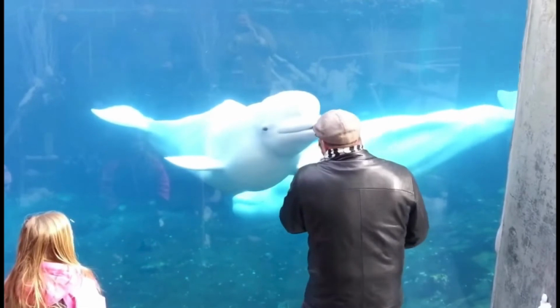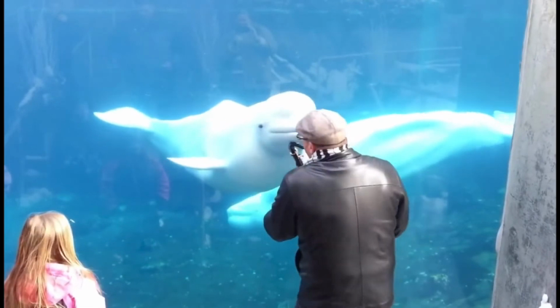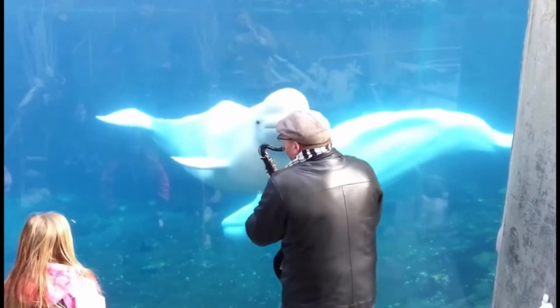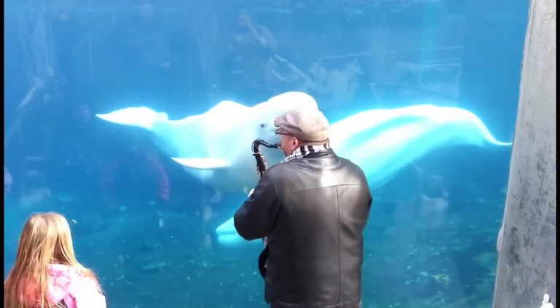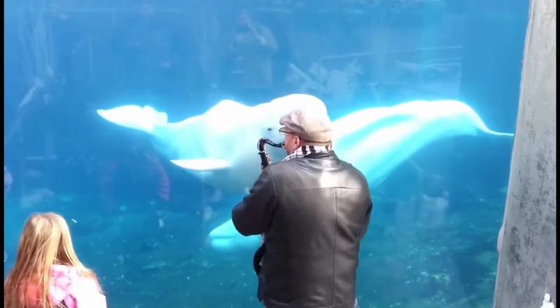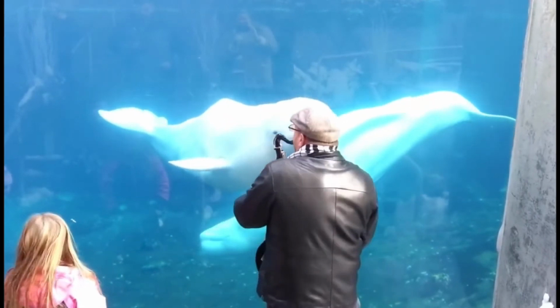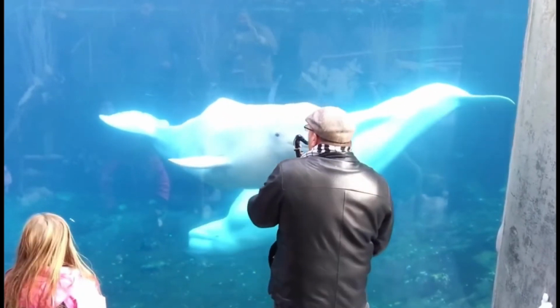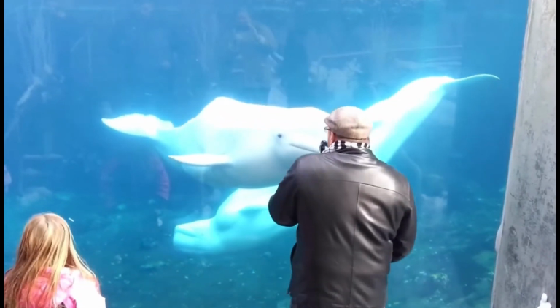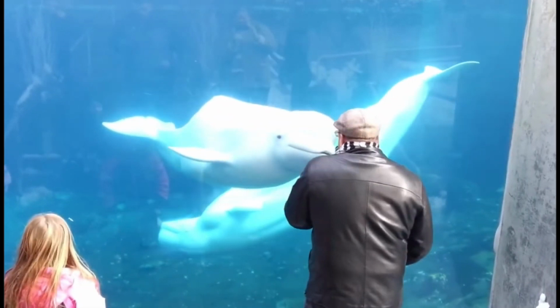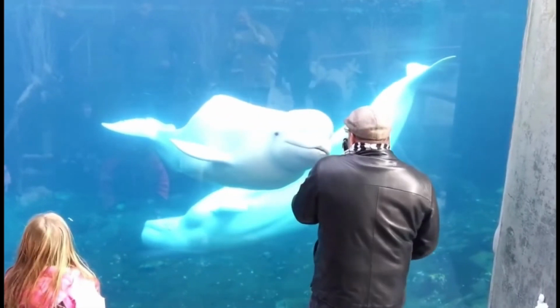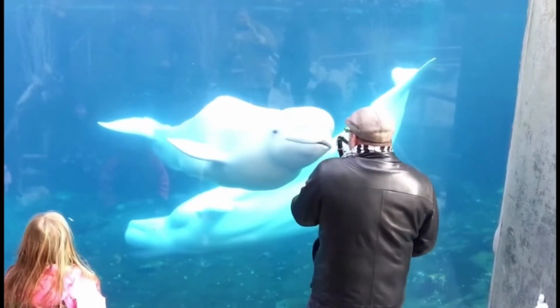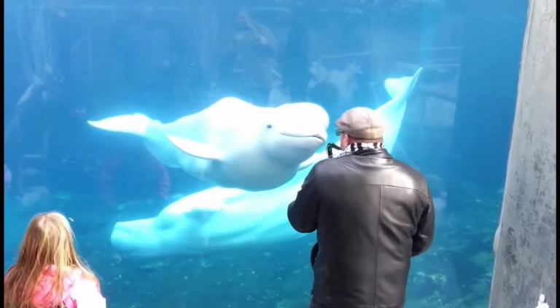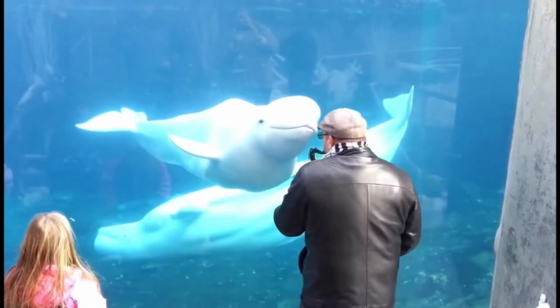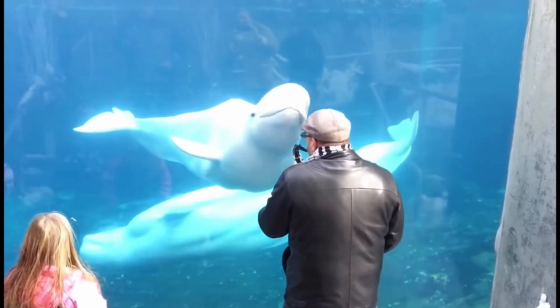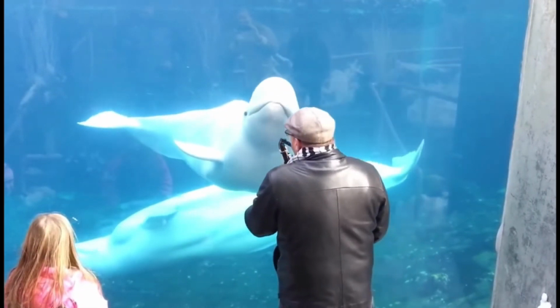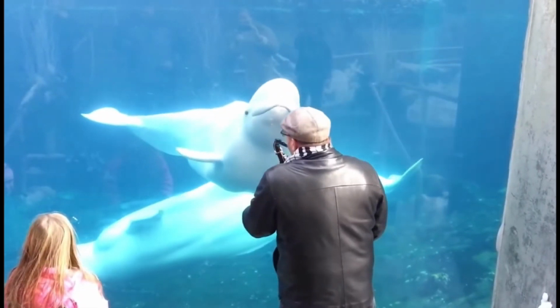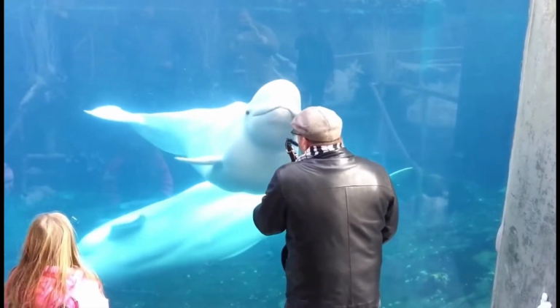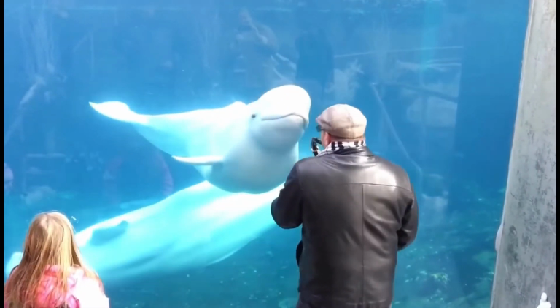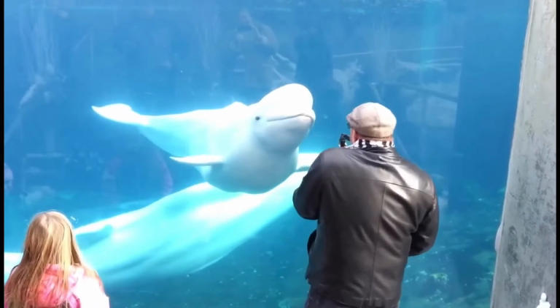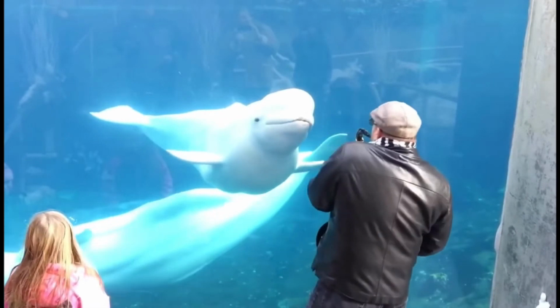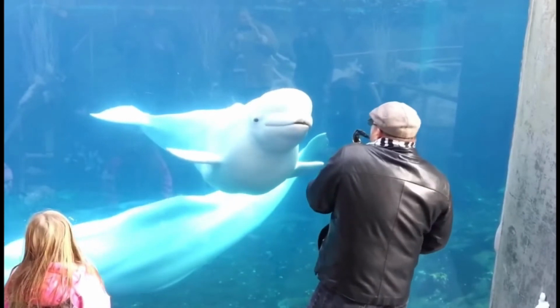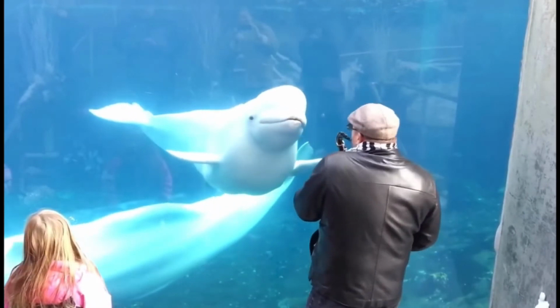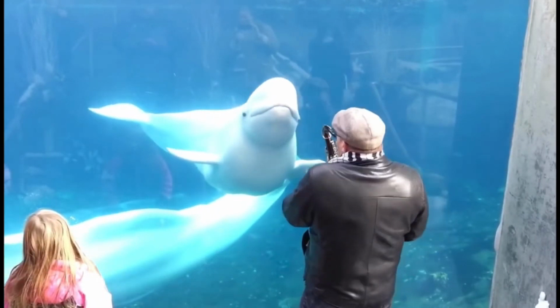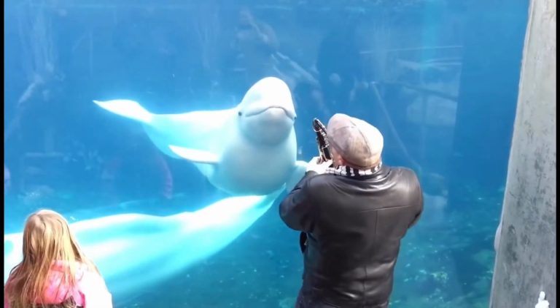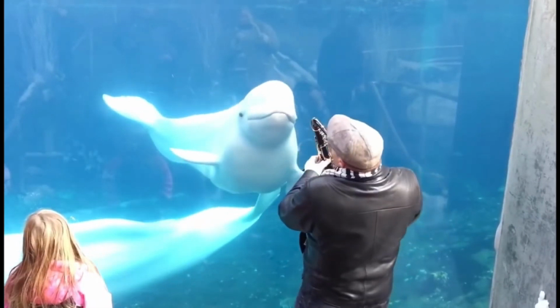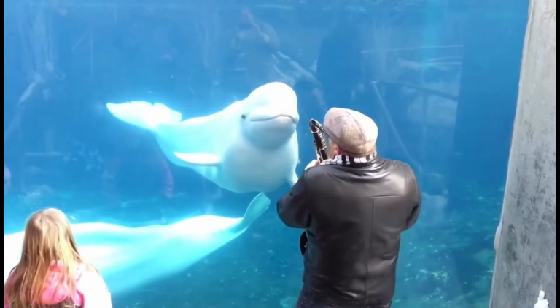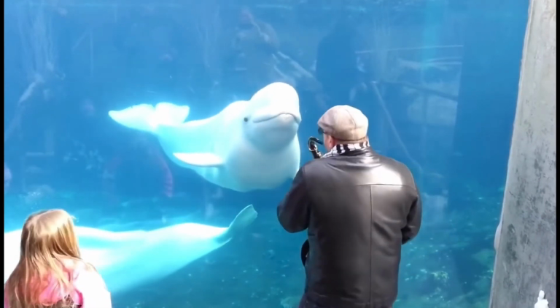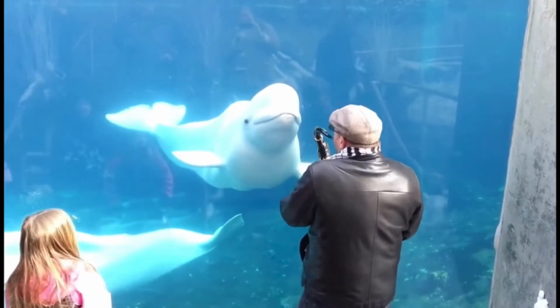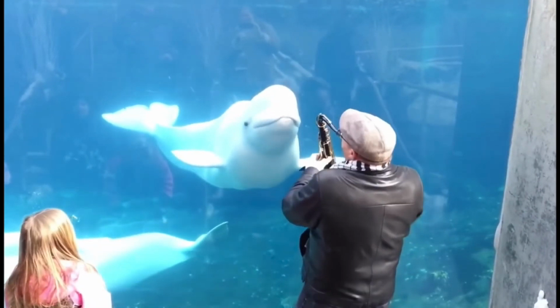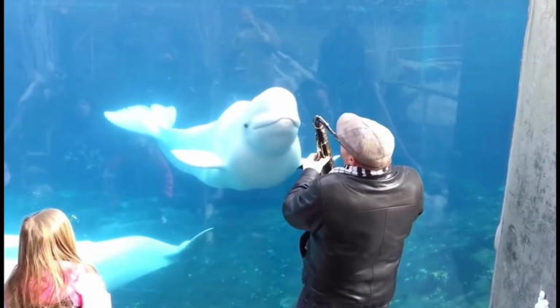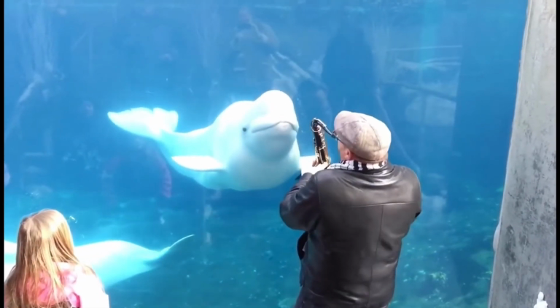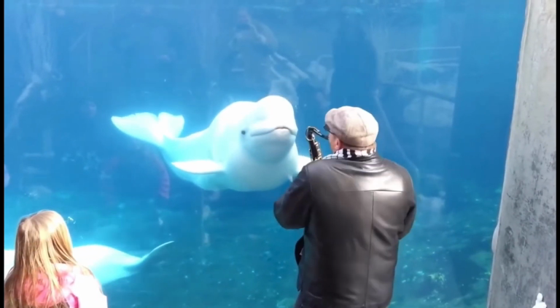Even though these whales have teeth, they do not chew — instead they swallow their prey whole.